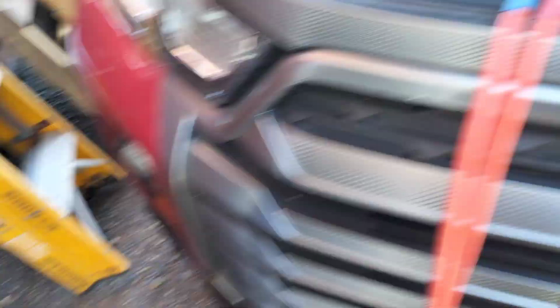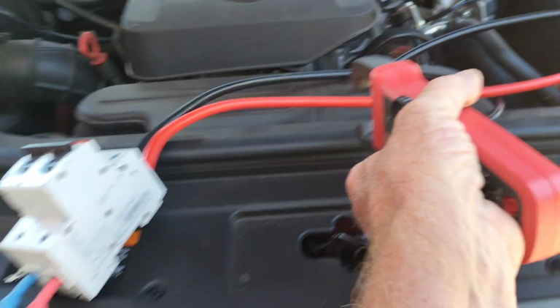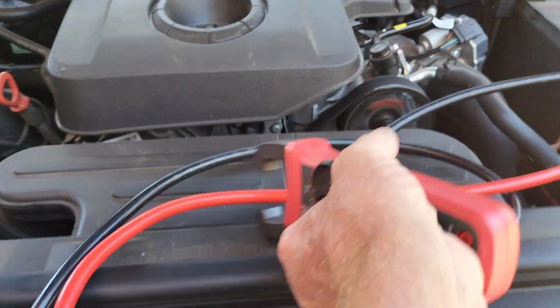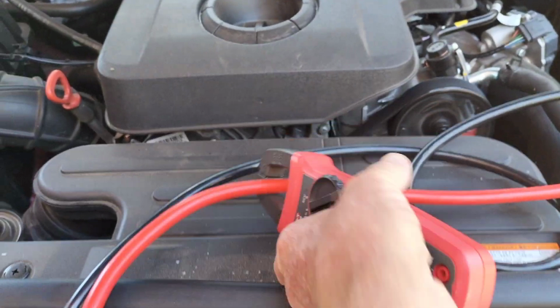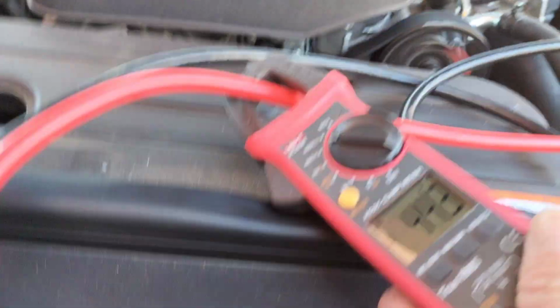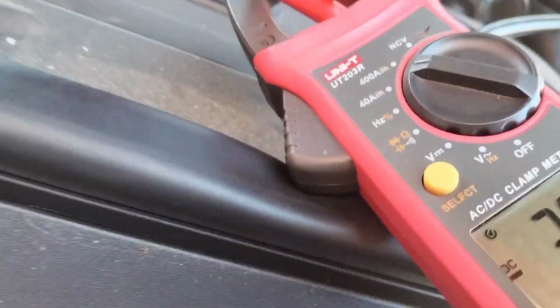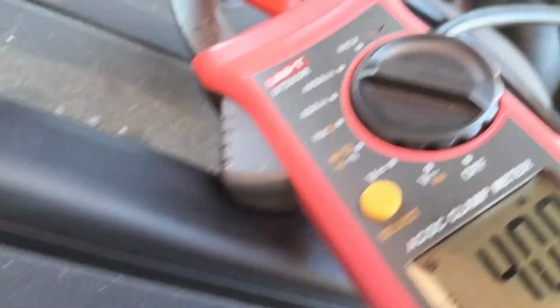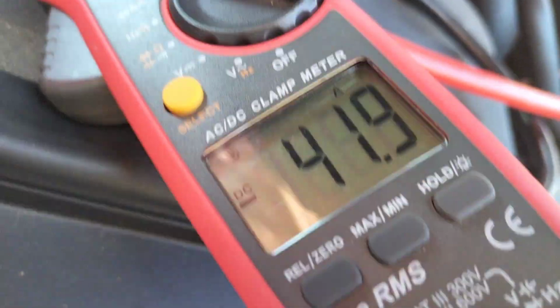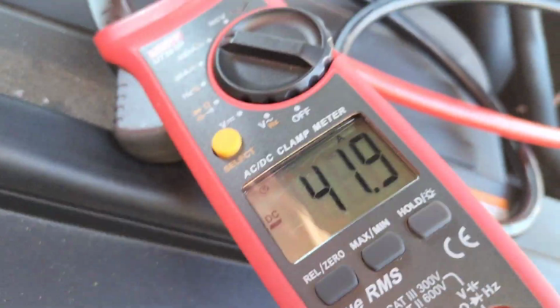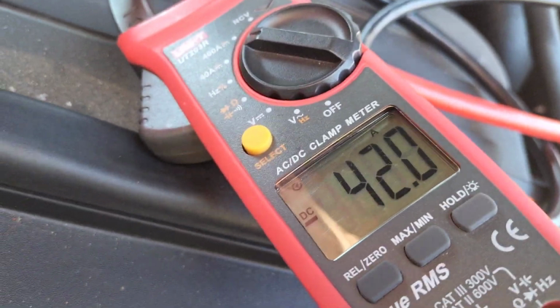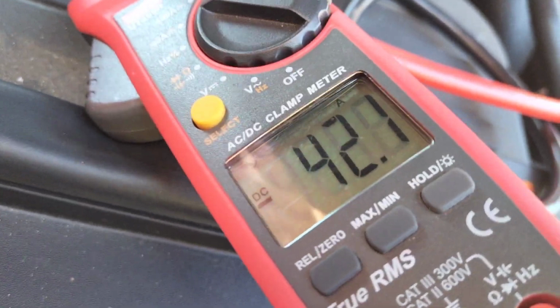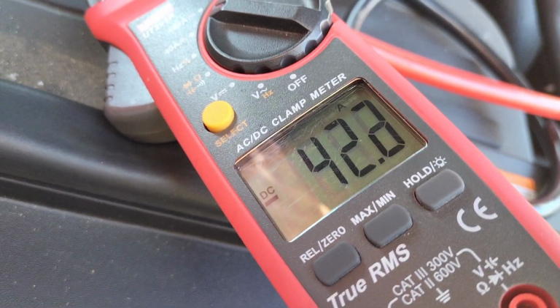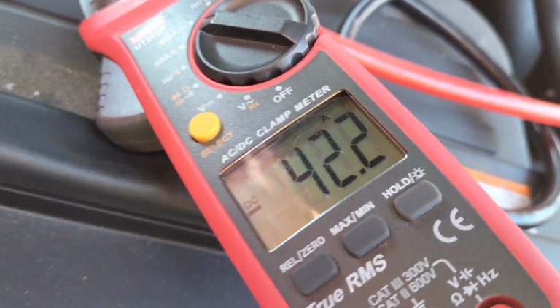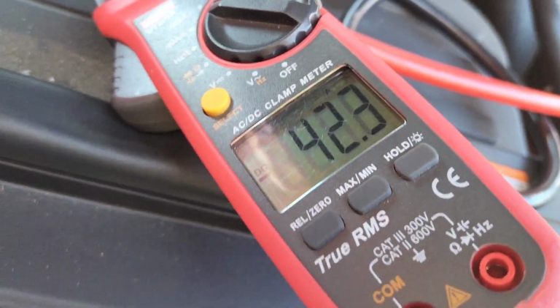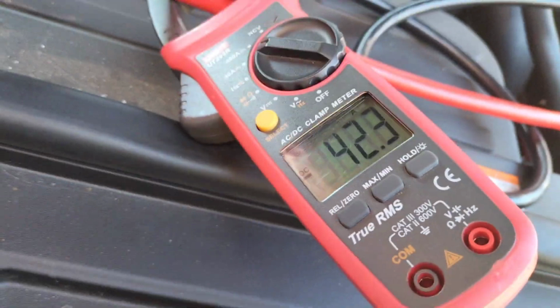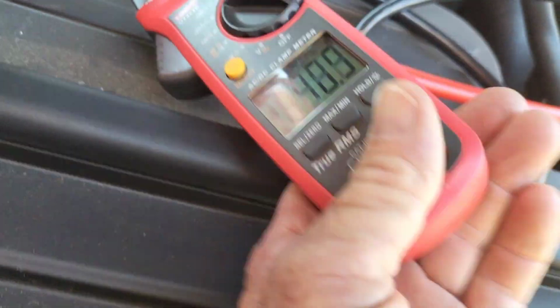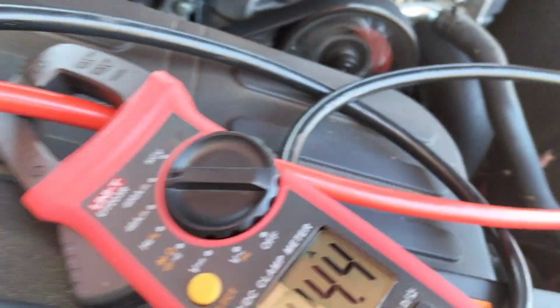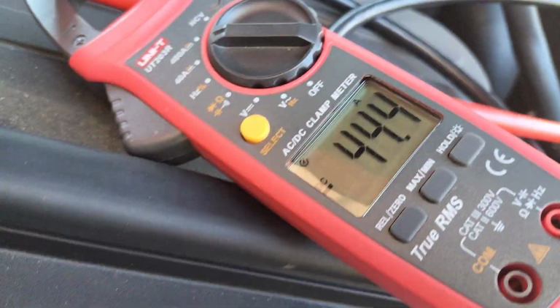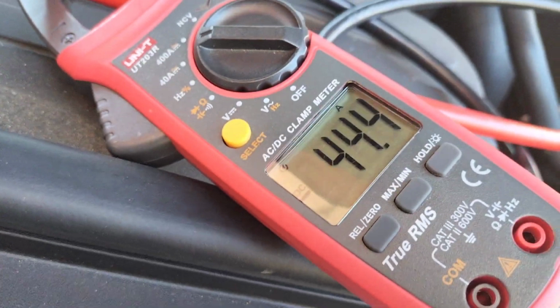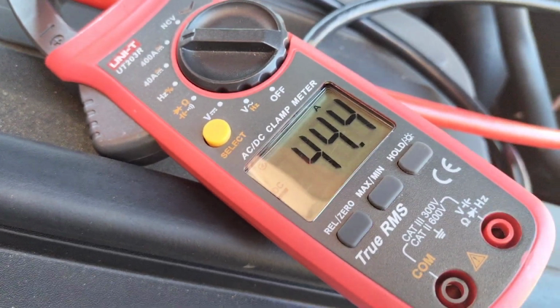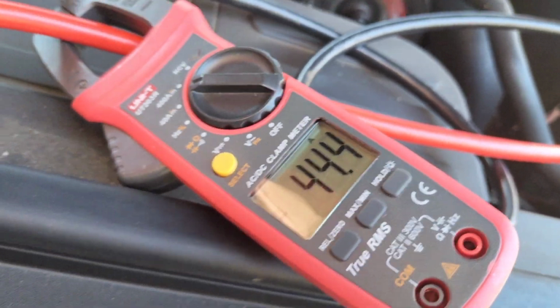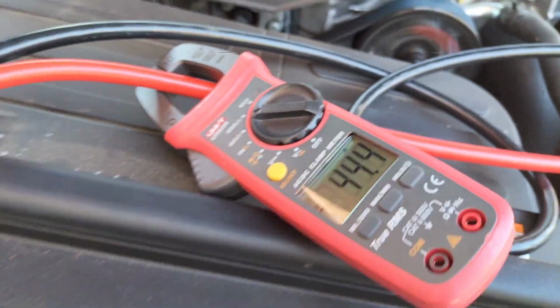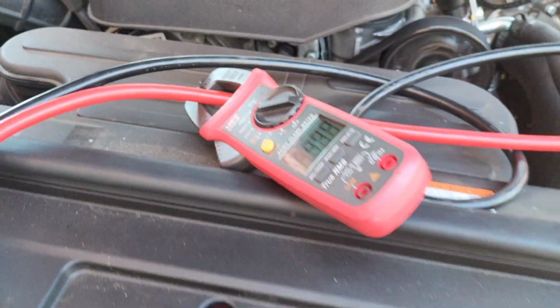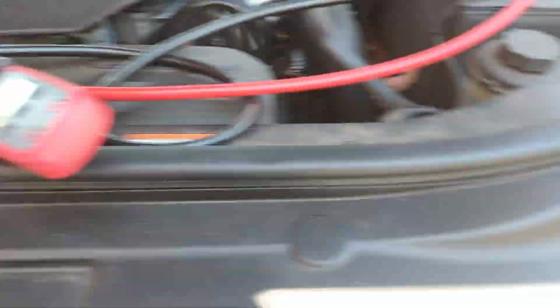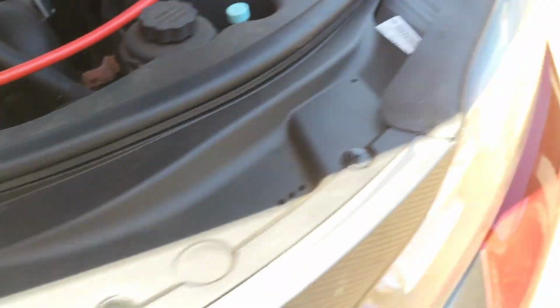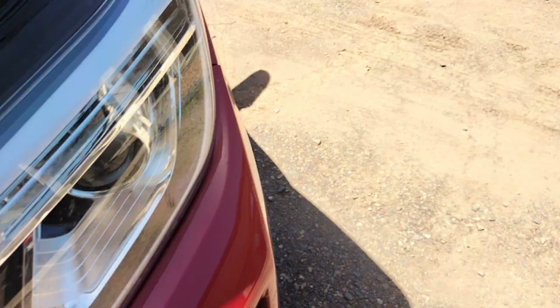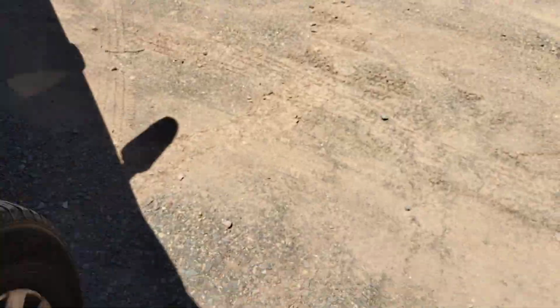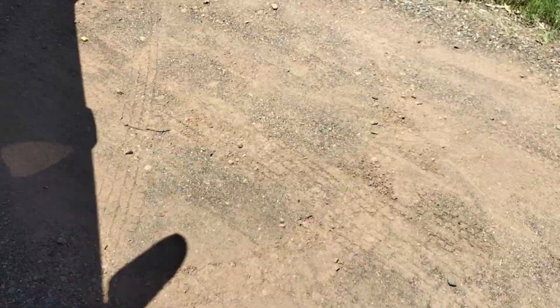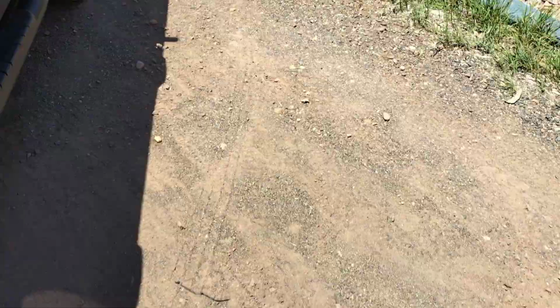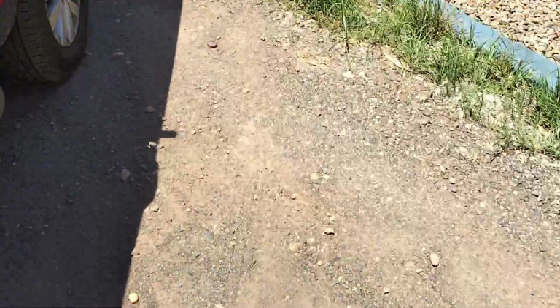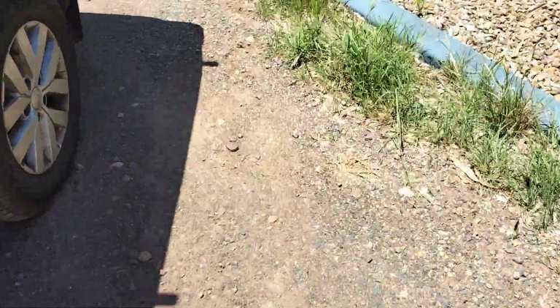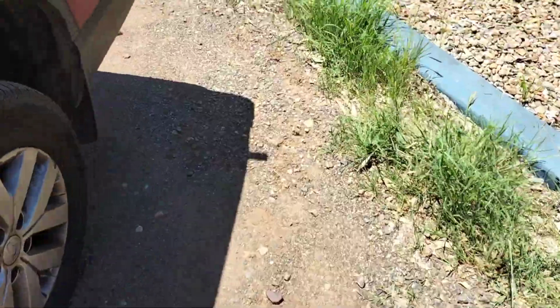This is a 12 volt system, so we're drawing around 42 to 44 amps. And if that was a 24 volt system, you'd expect about half of that current draw.